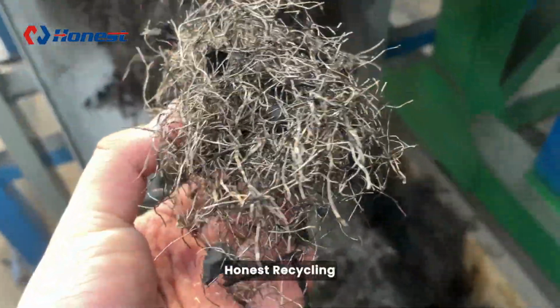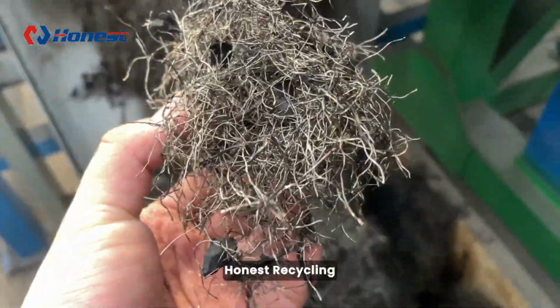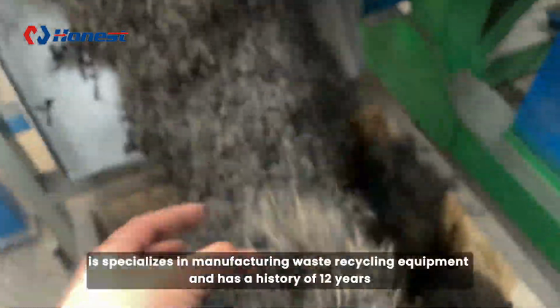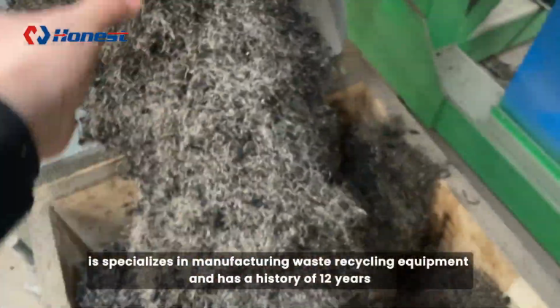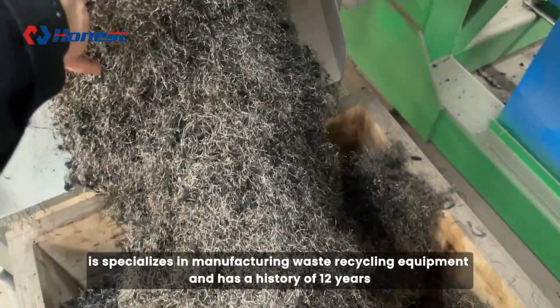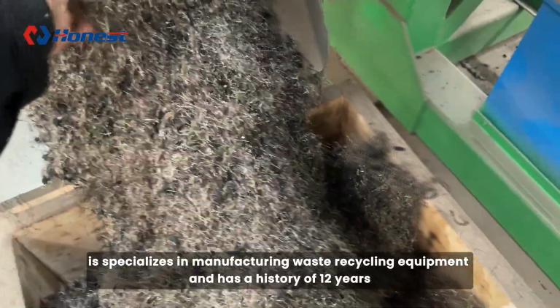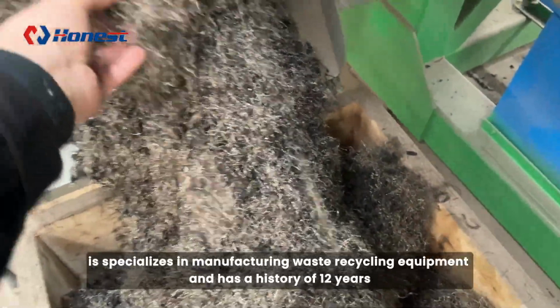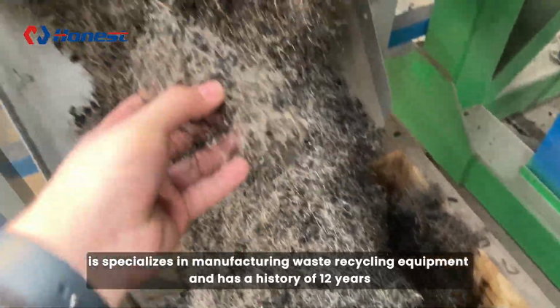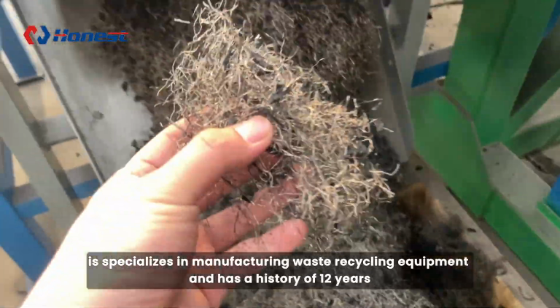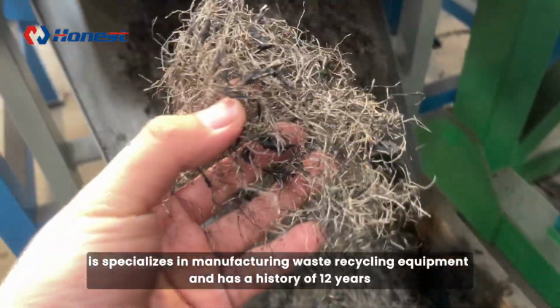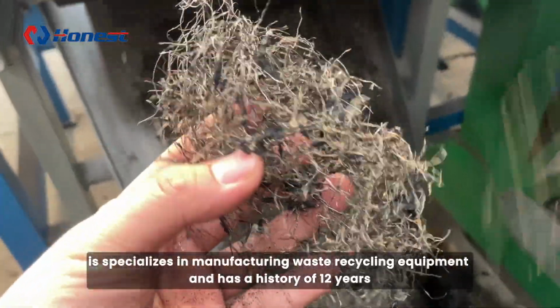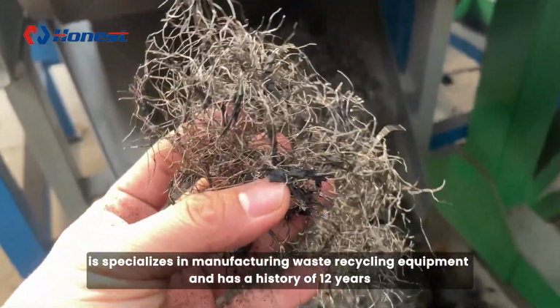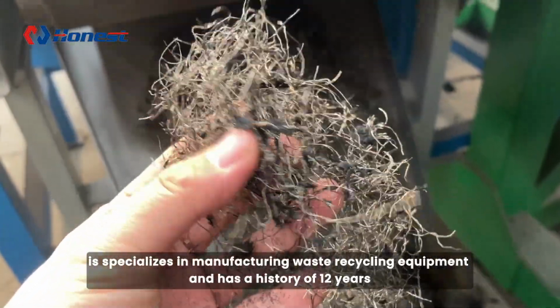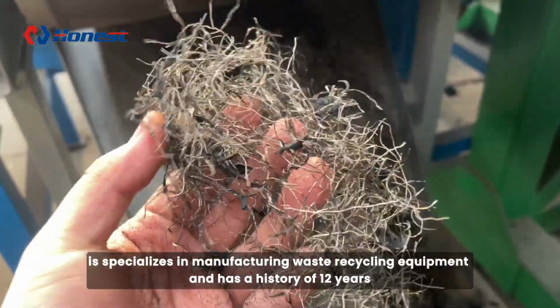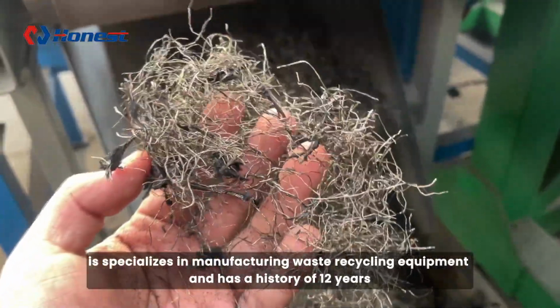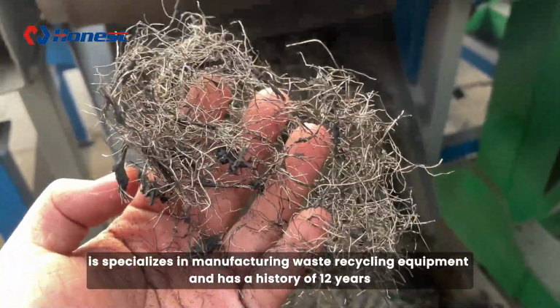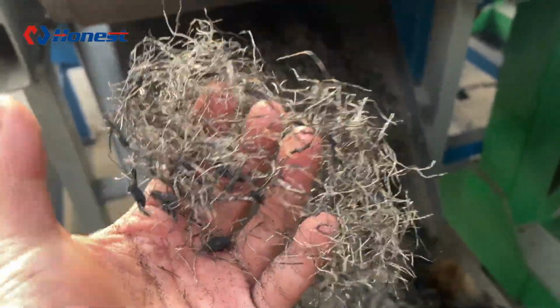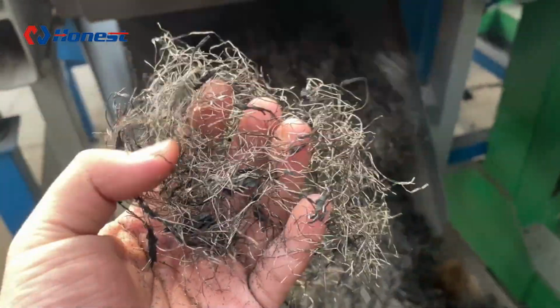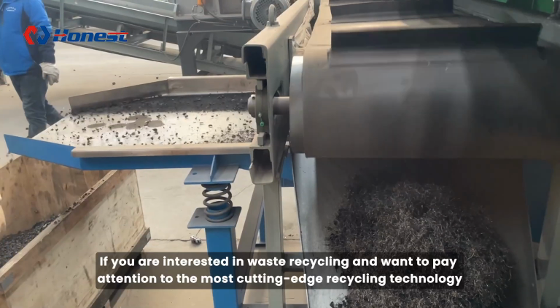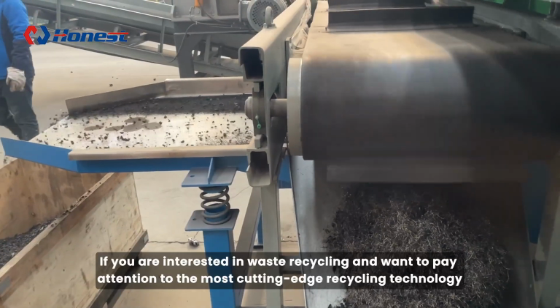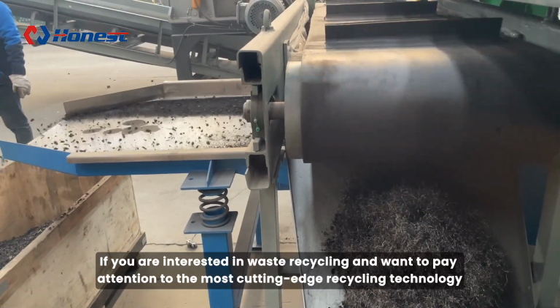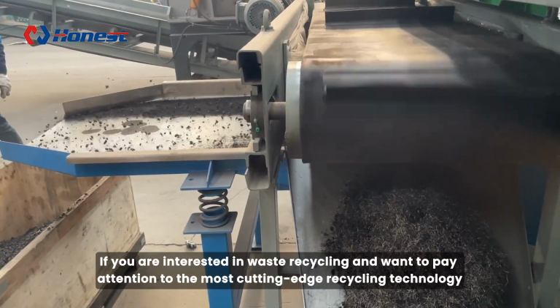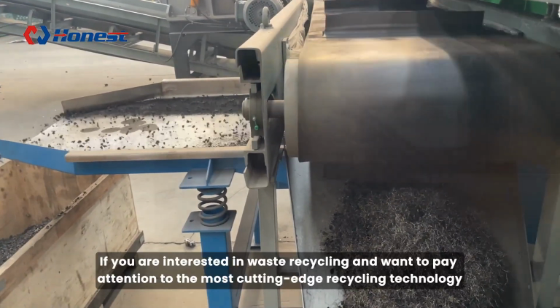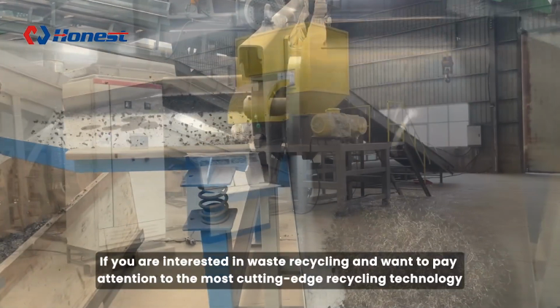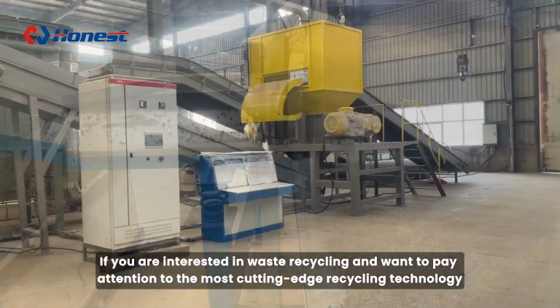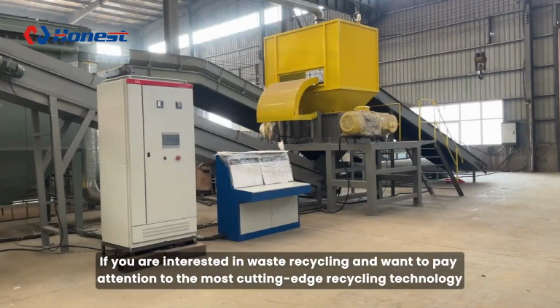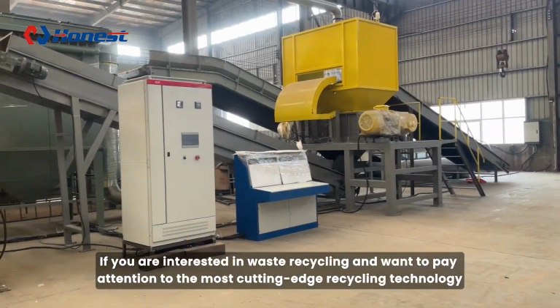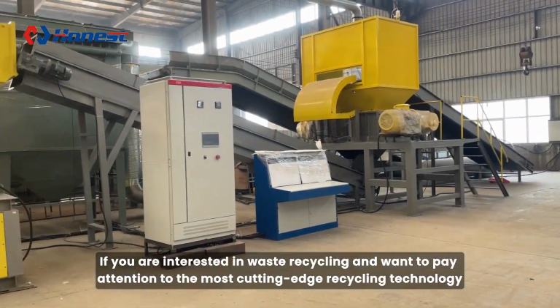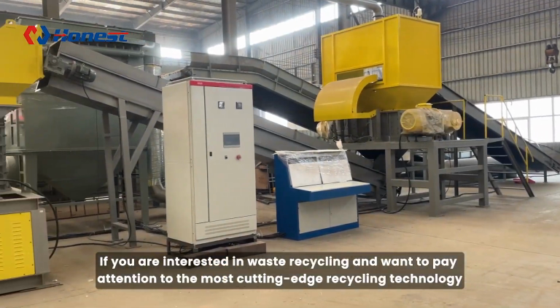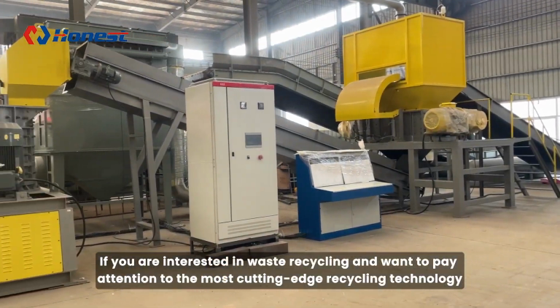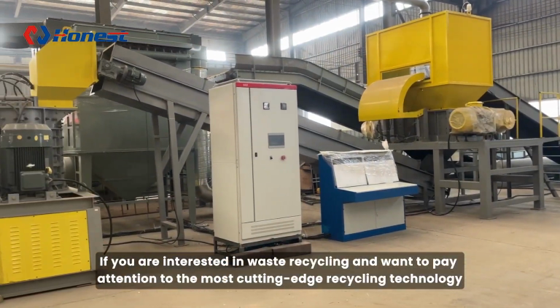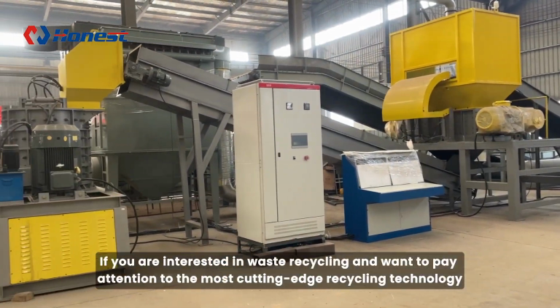Honest Recycling specializes in manufacturing waste recycling equipment and has a history of 12 years. If you are interested in waste recycling and want to keep up with the most cutting-edge recycling technology, please follow us.